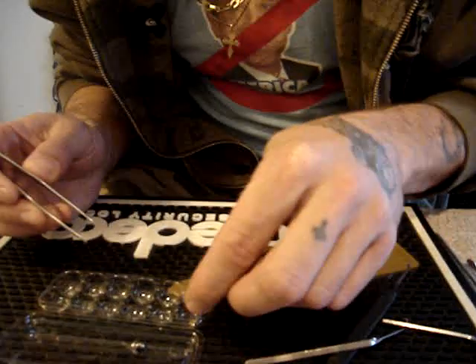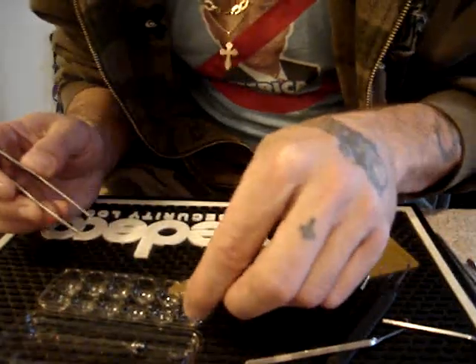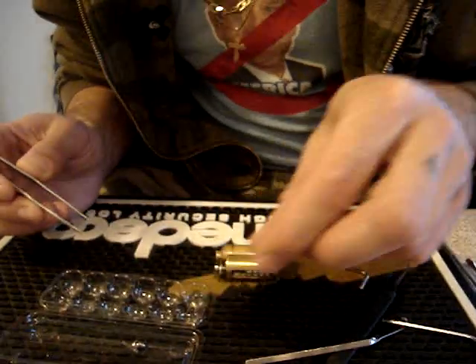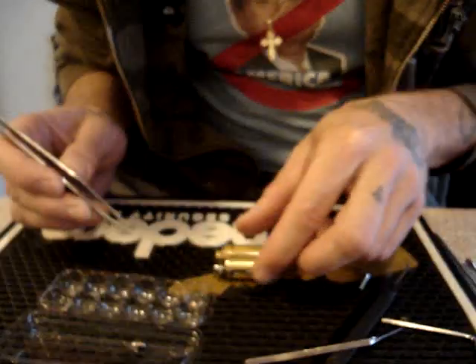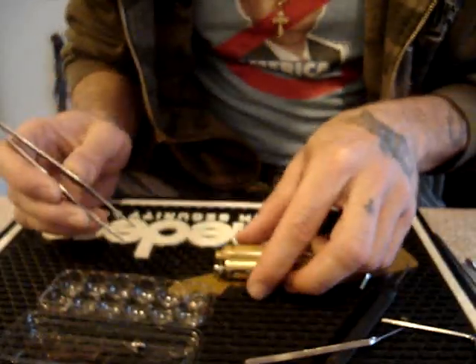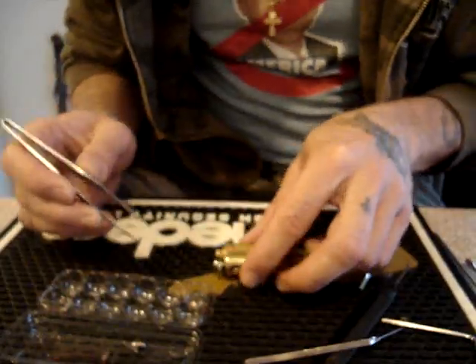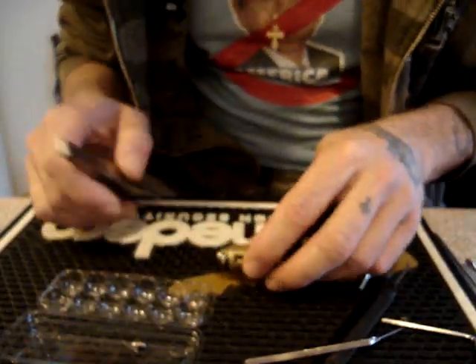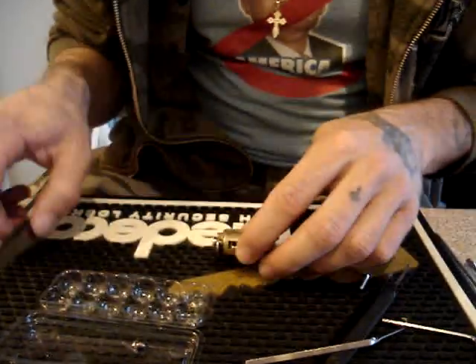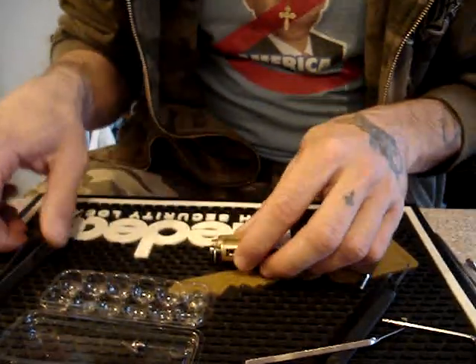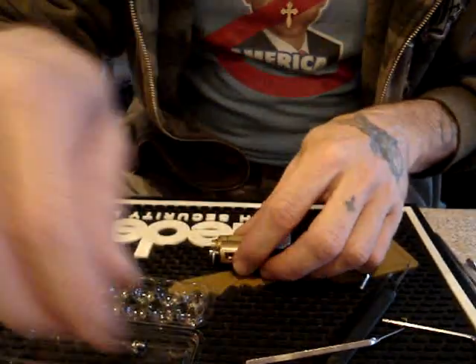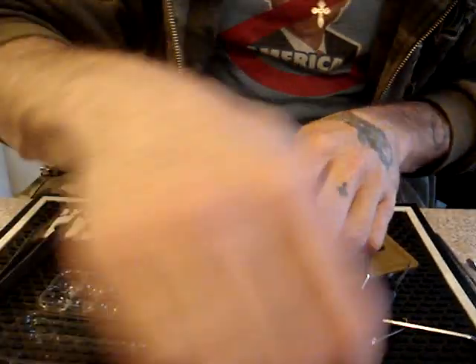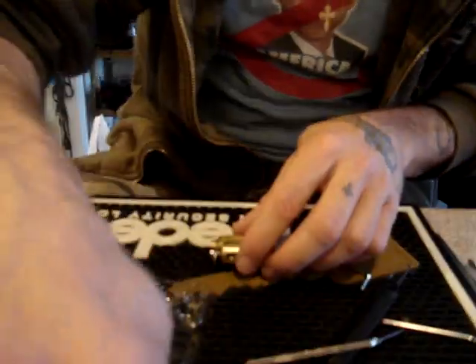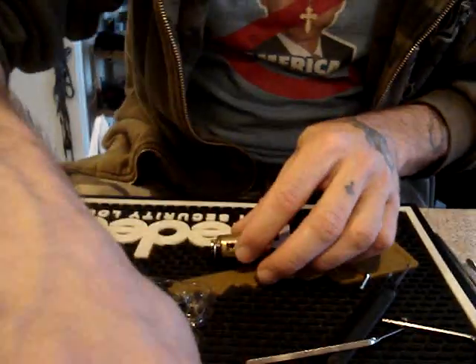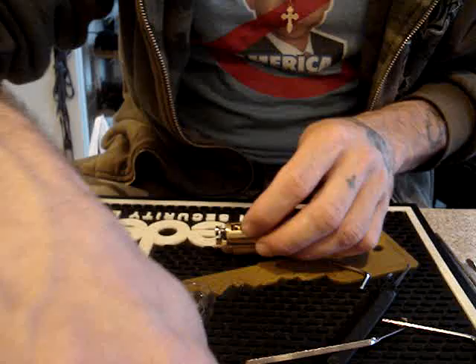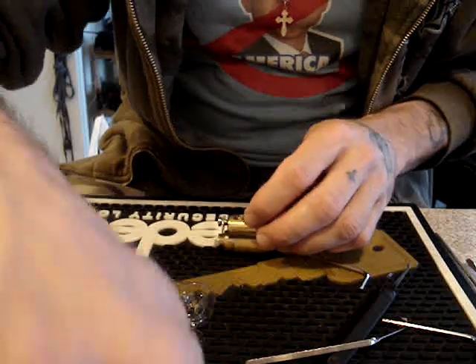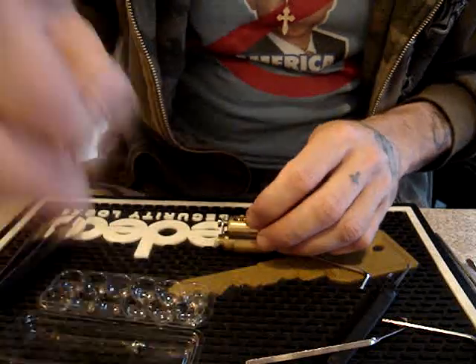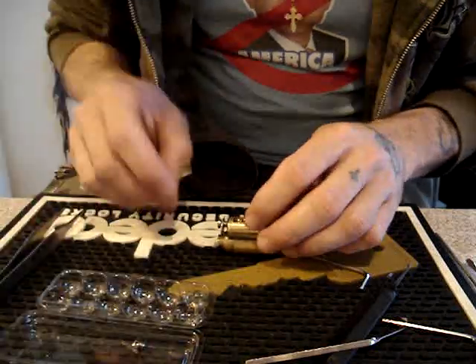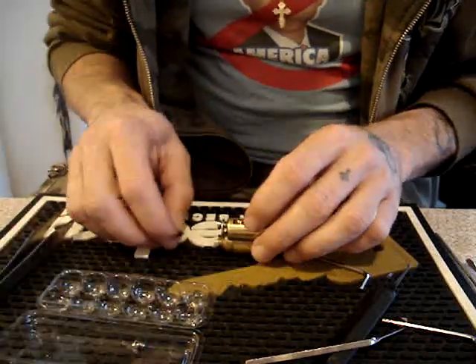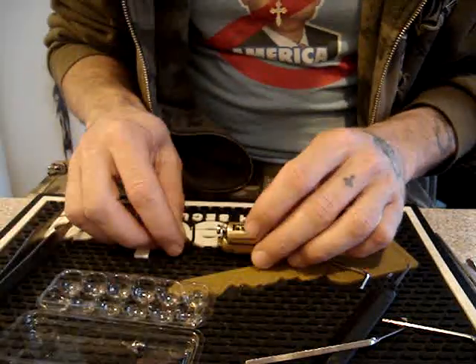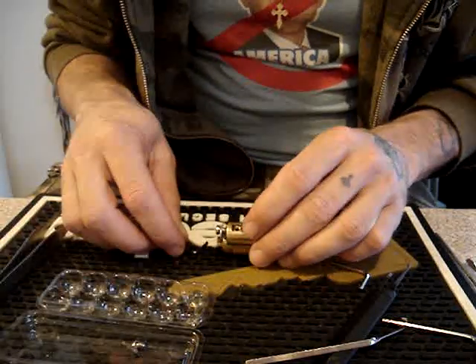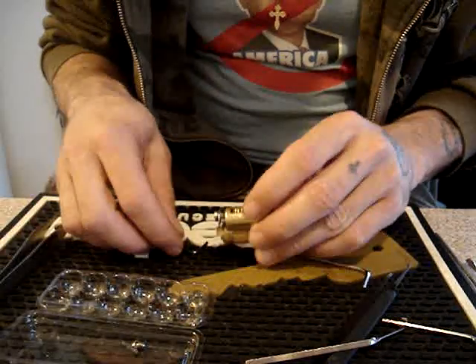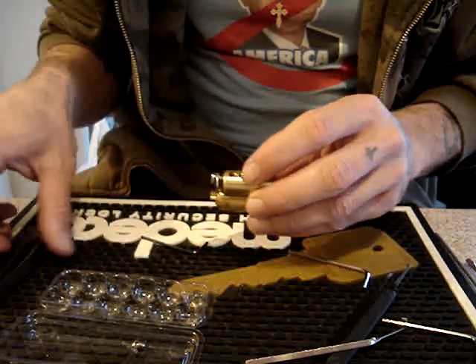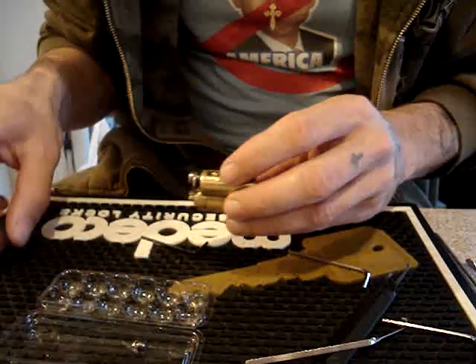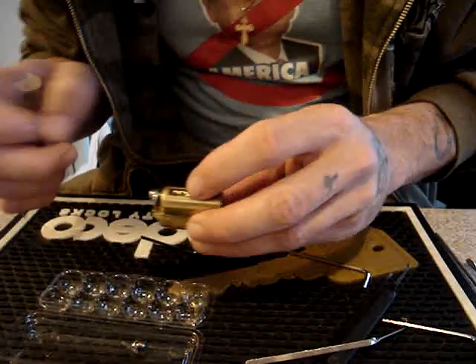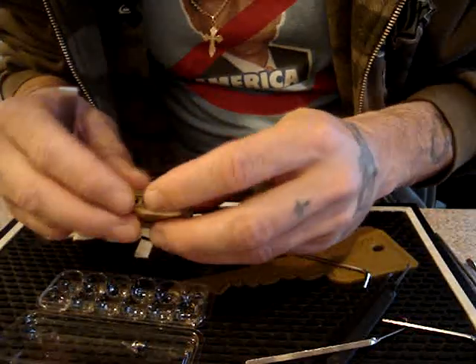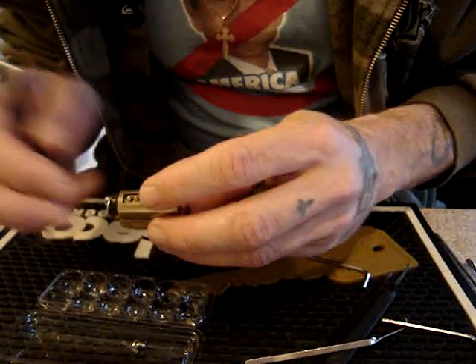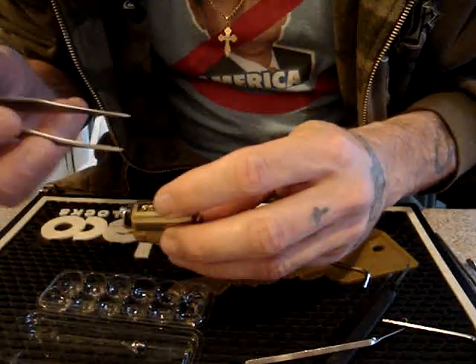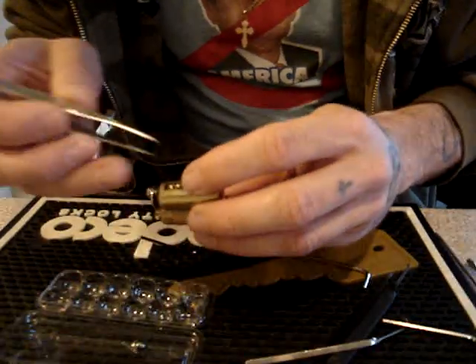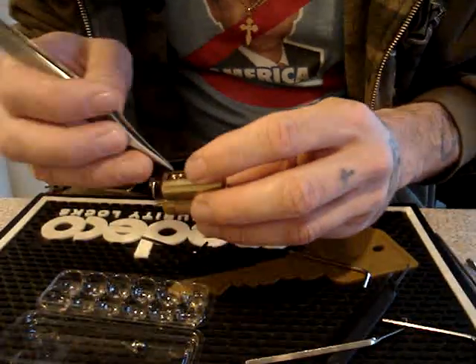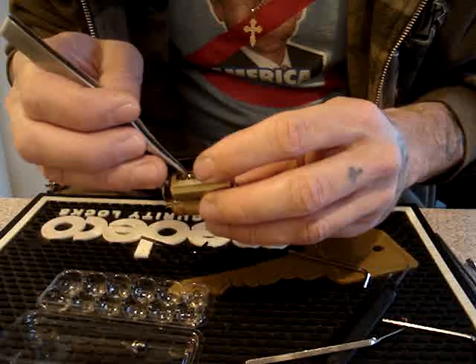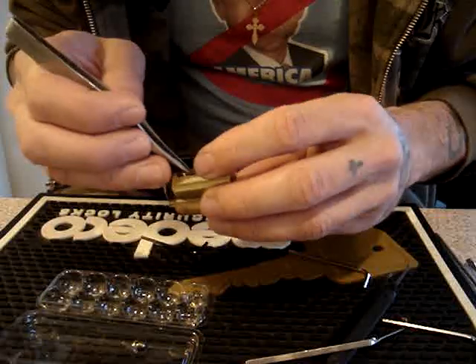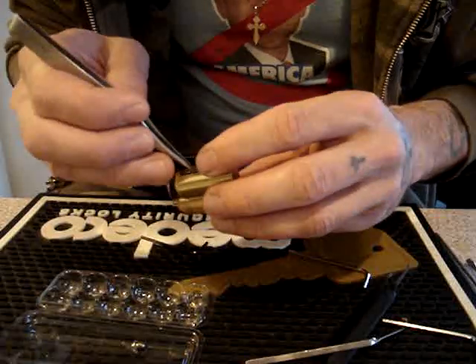Very strange — the upper chamber is pinned with a keypin. I have no idea what the purpose of that would be.